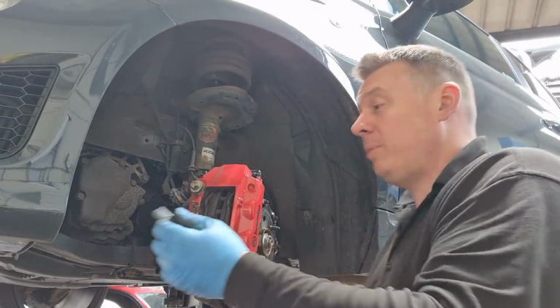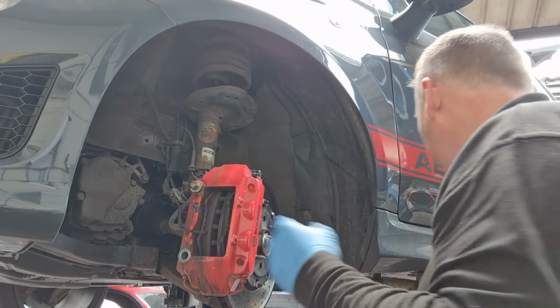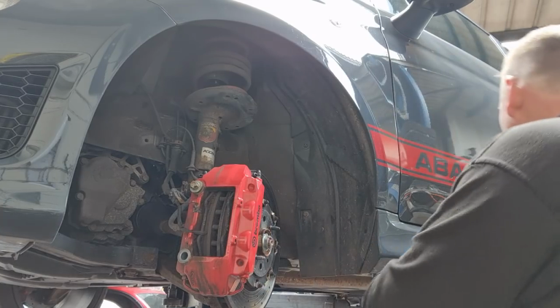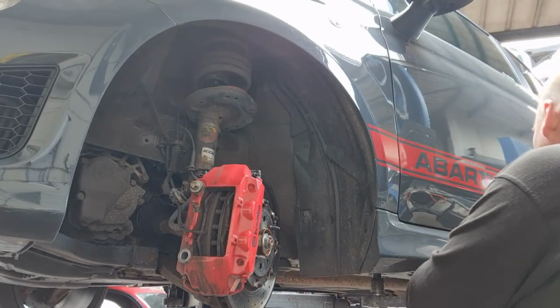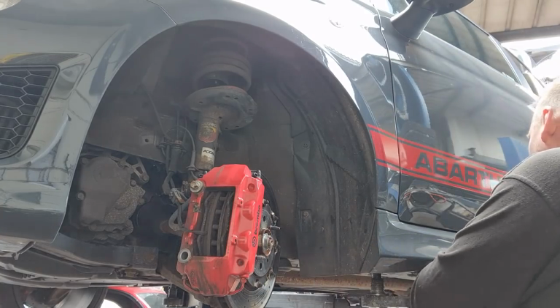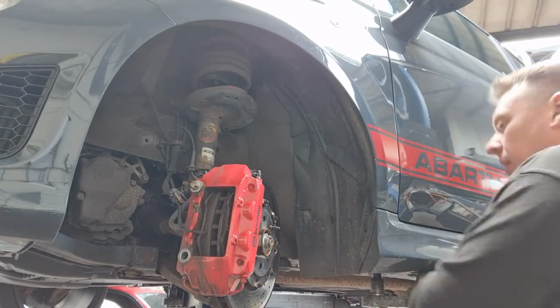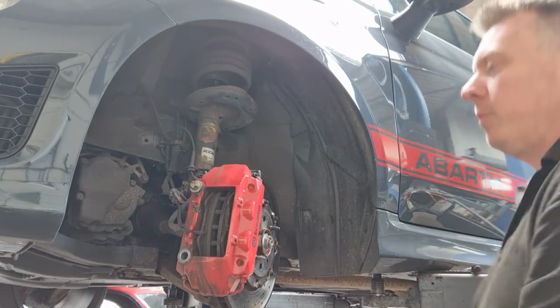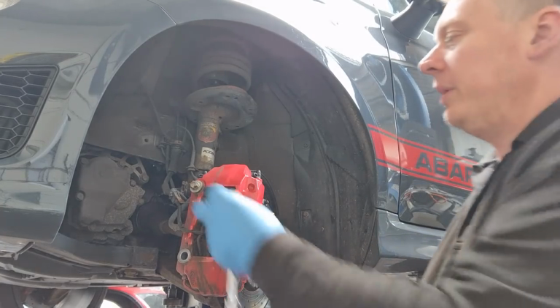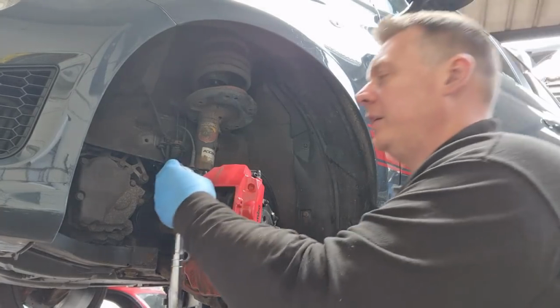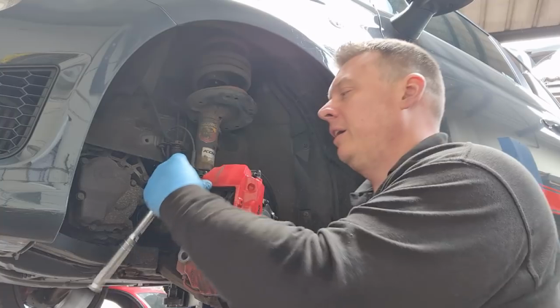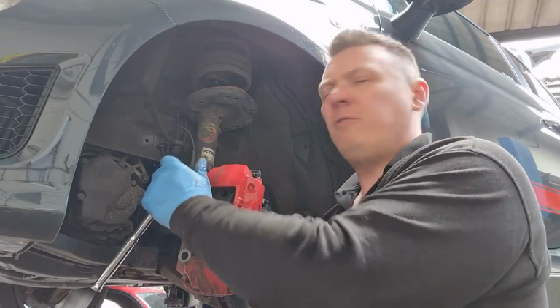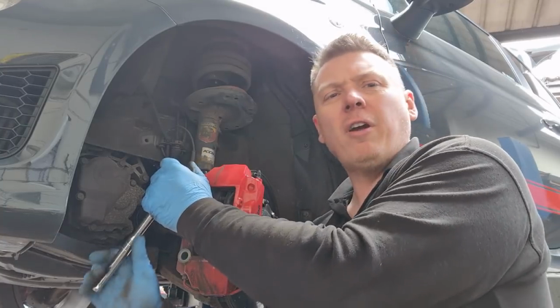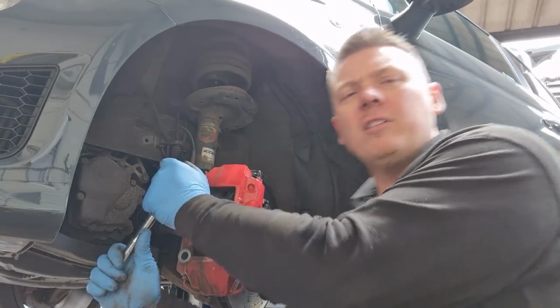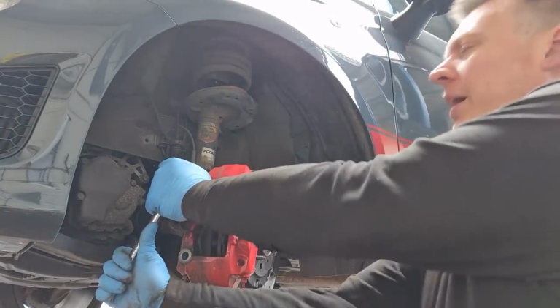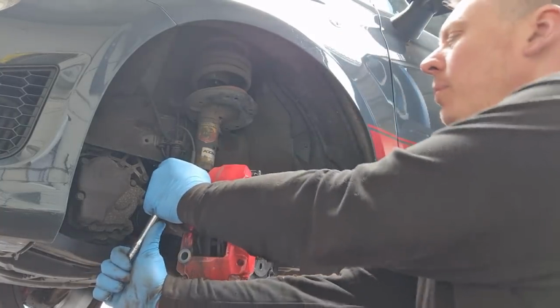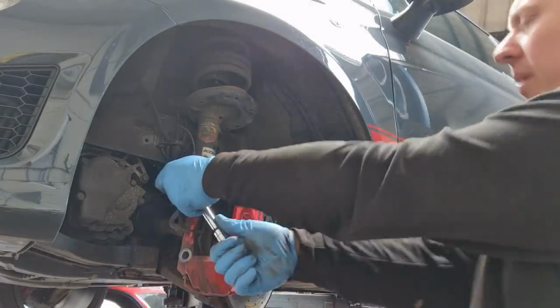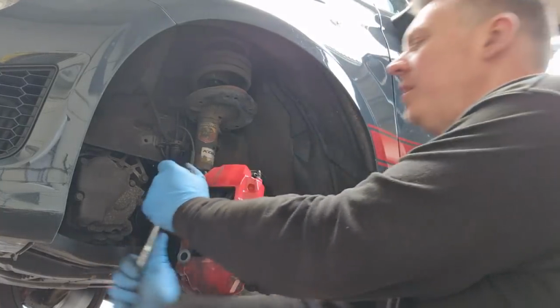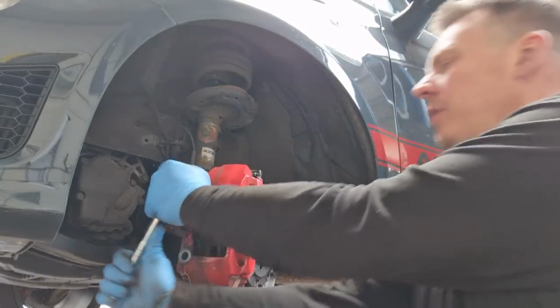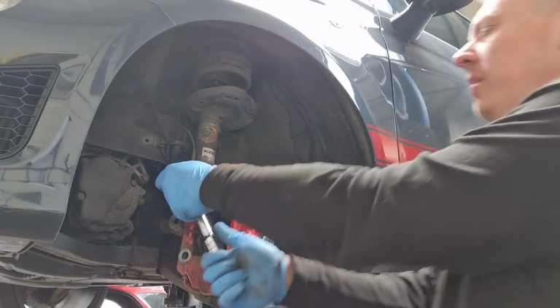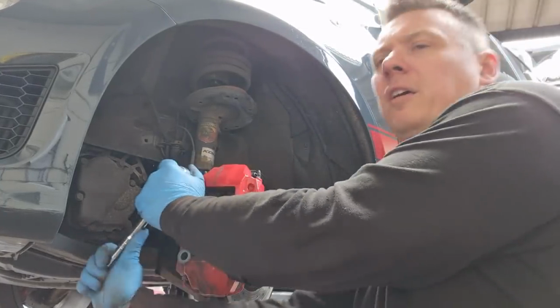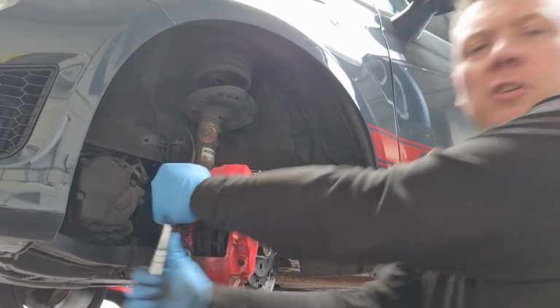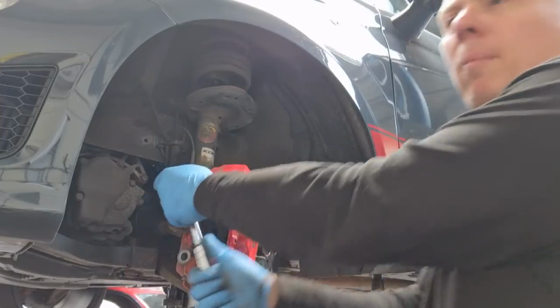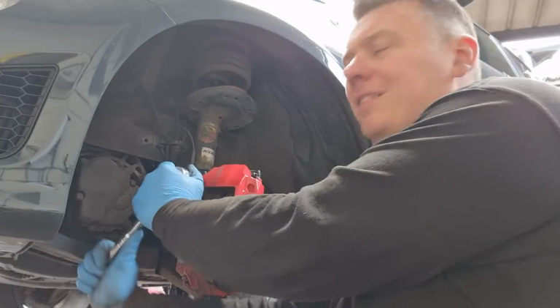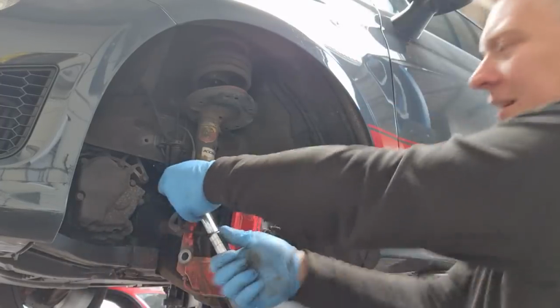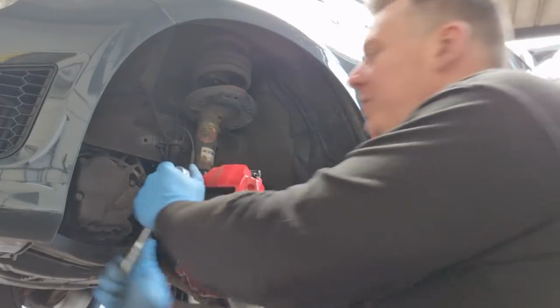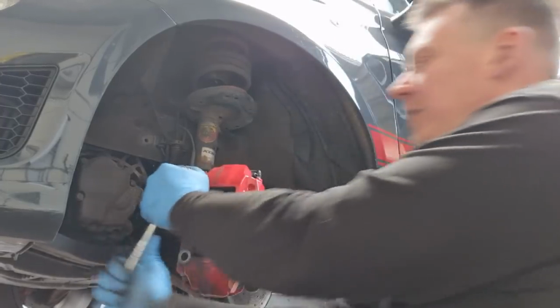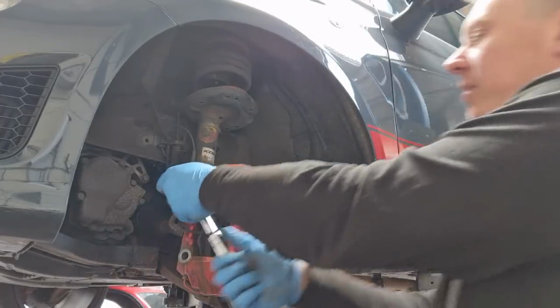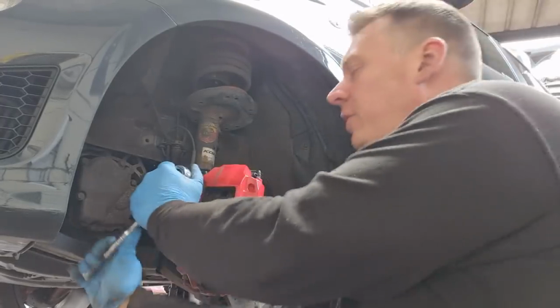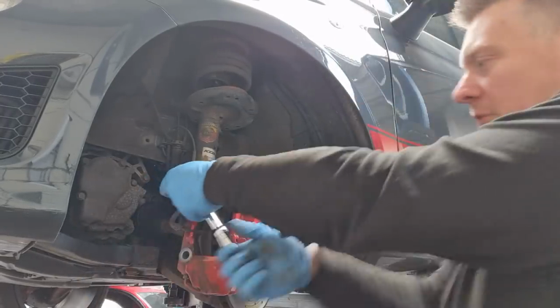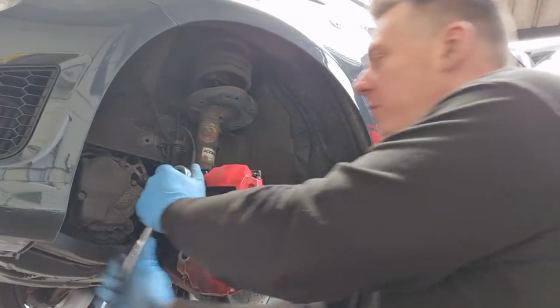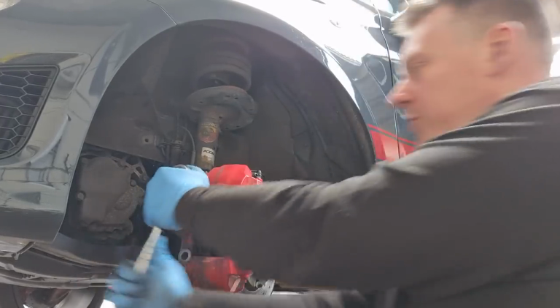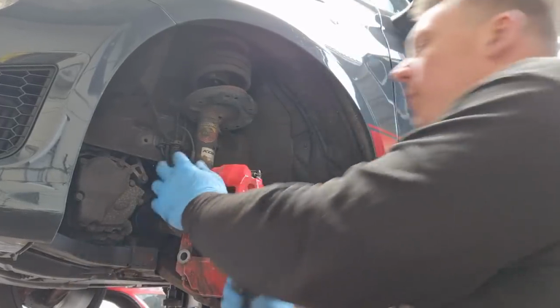So he did save himself a fair old chunk of money by going to Eurocar Parts. Now I would normally avoid Eurocar Parts like the plague, but as these were the original Brembo pads and discs, you can't really go wrong — as long as they are the genuine ones.